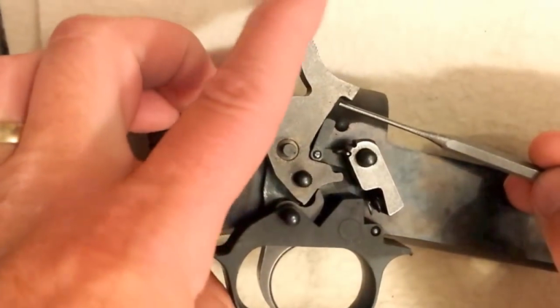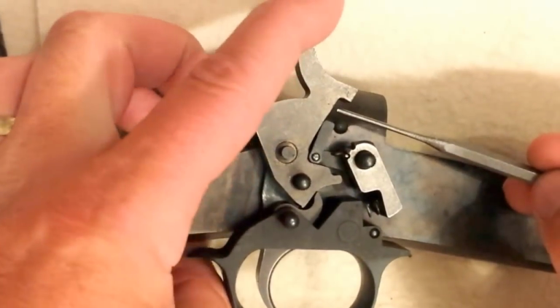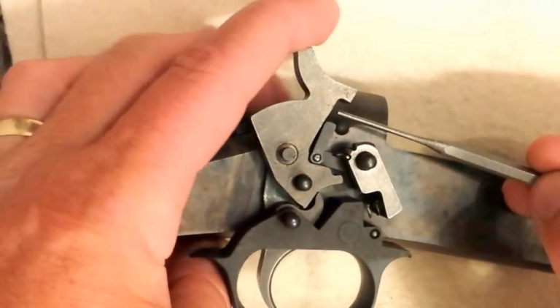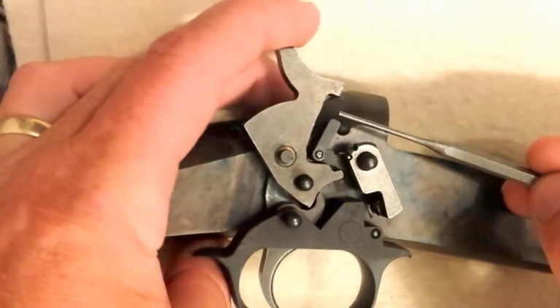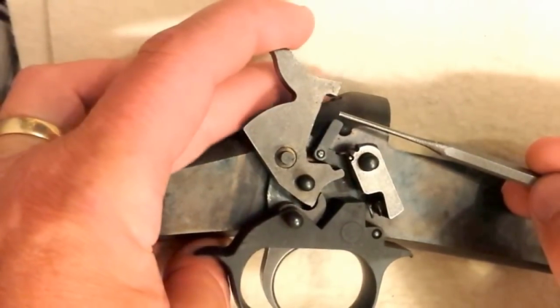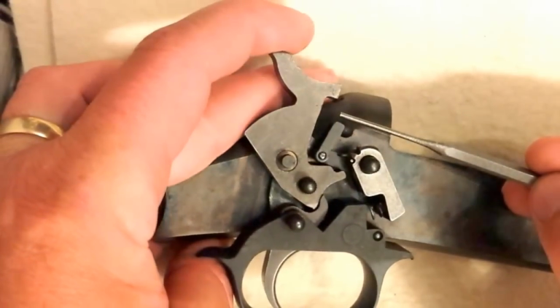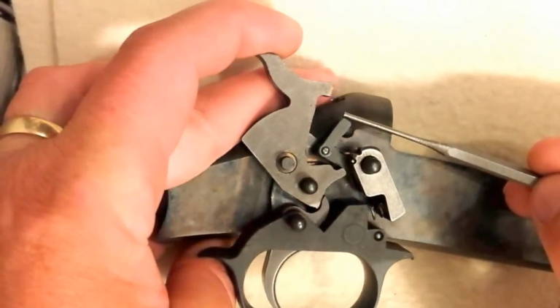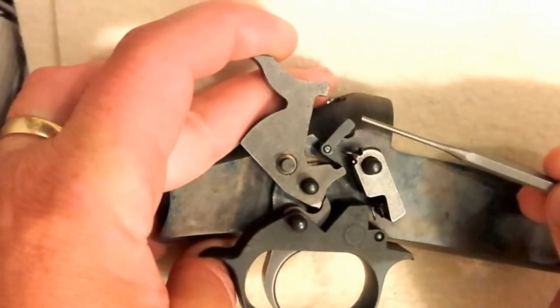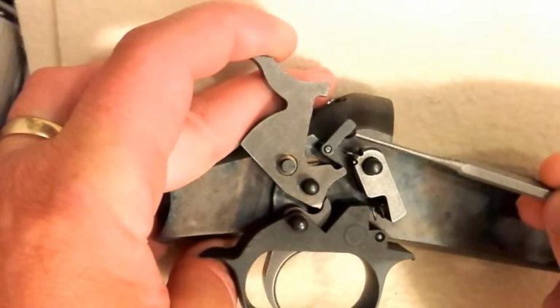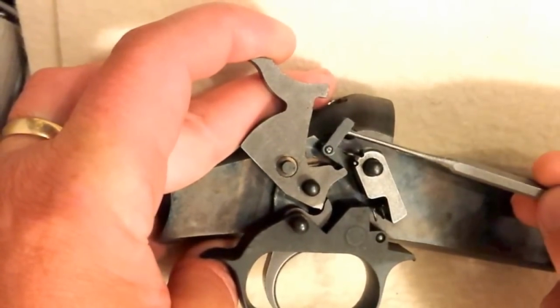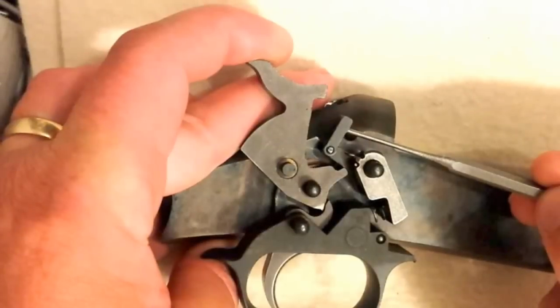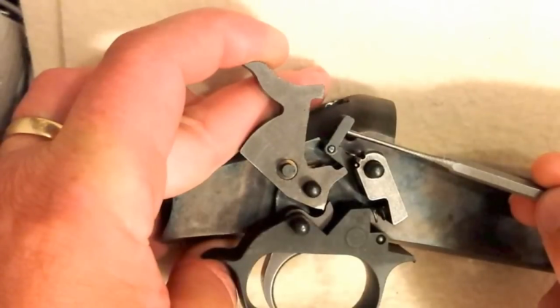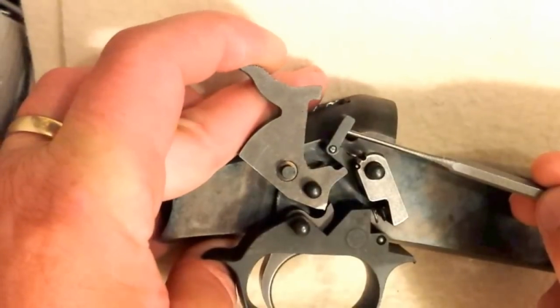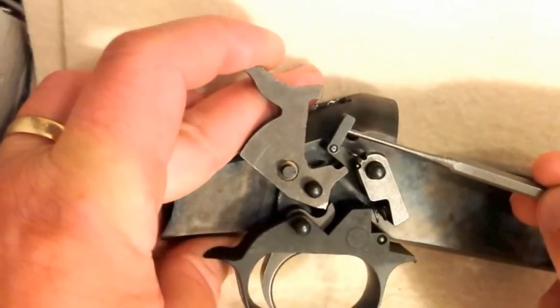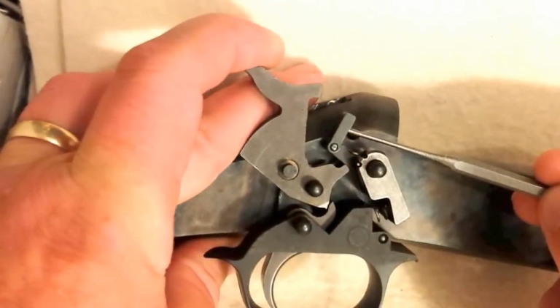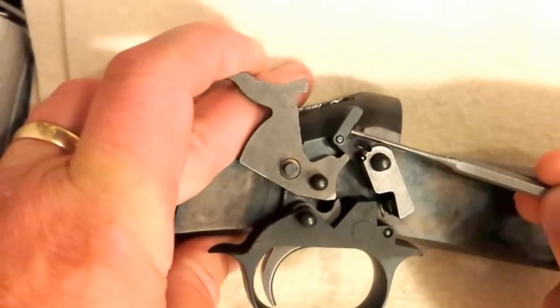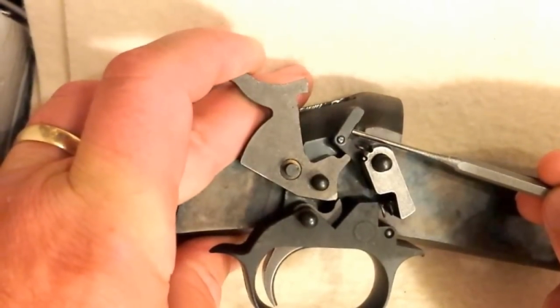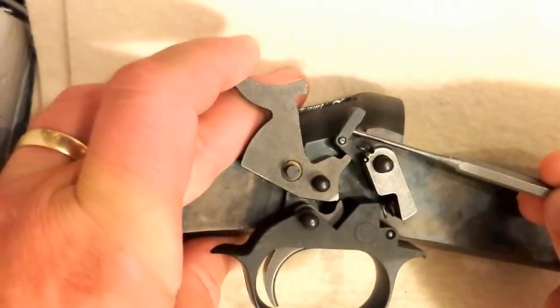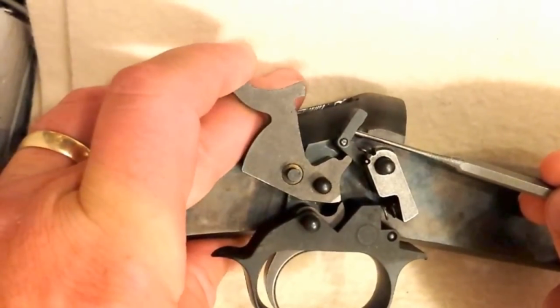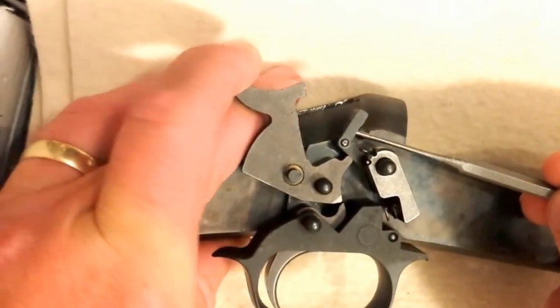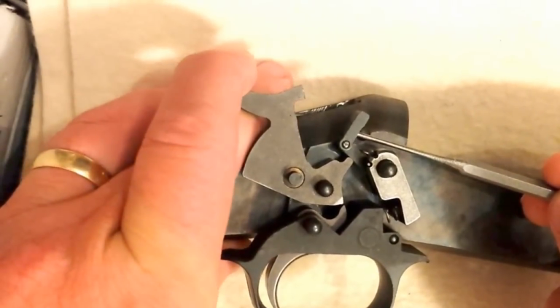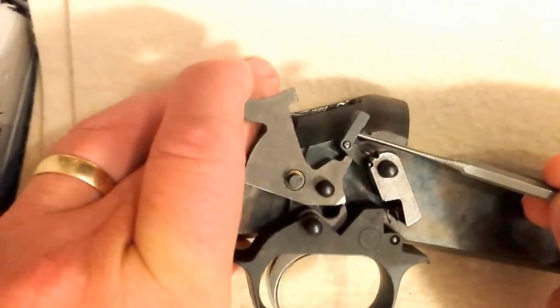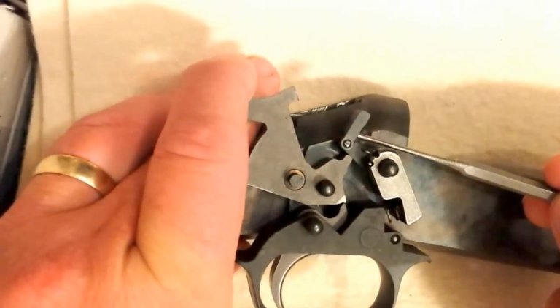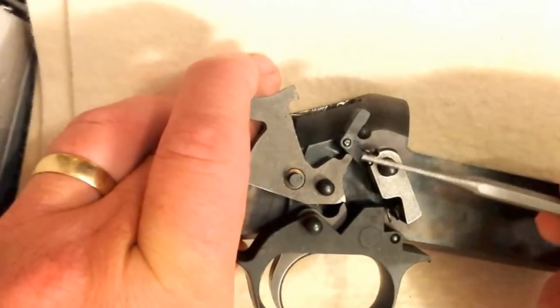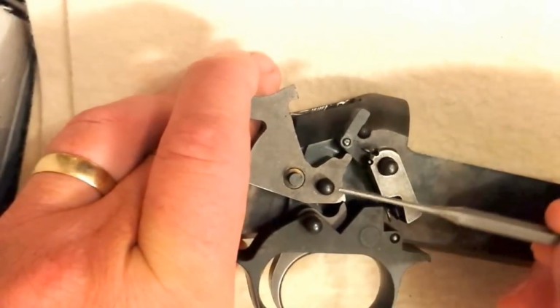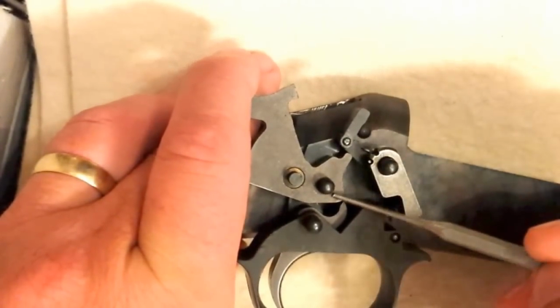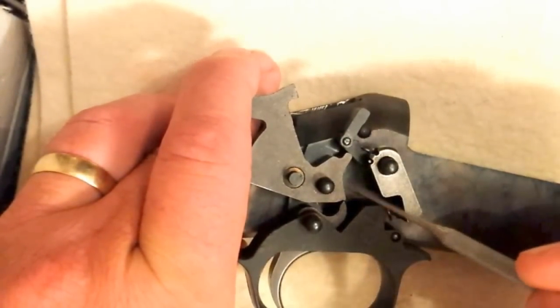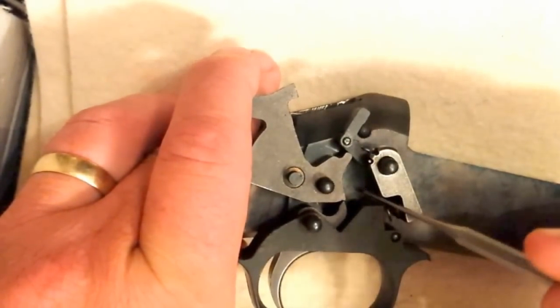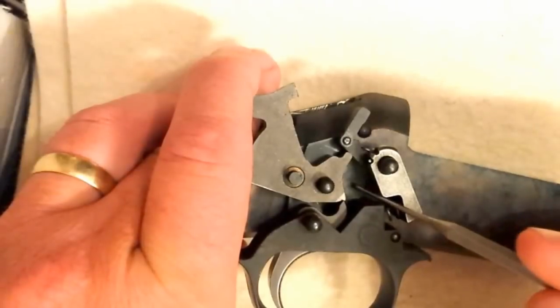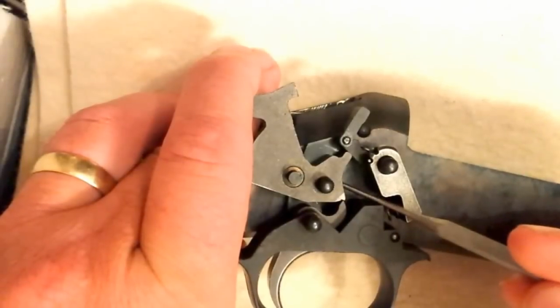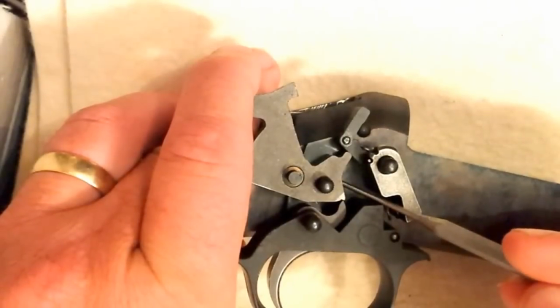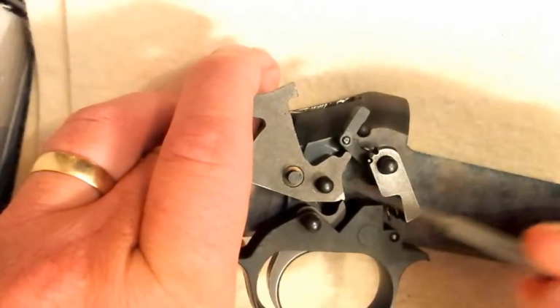As we pull the hammer back, this transfer bar is raised until the sear connects with the hammer and holds the hammer back.